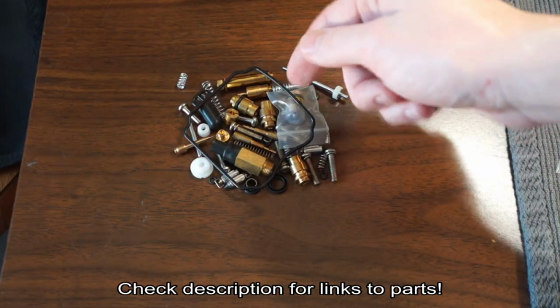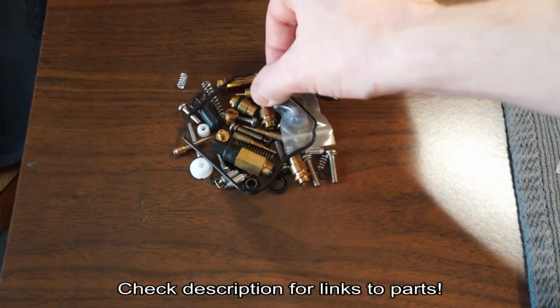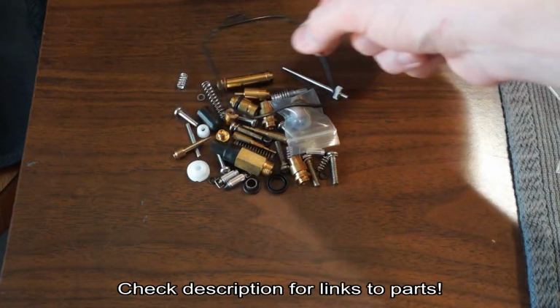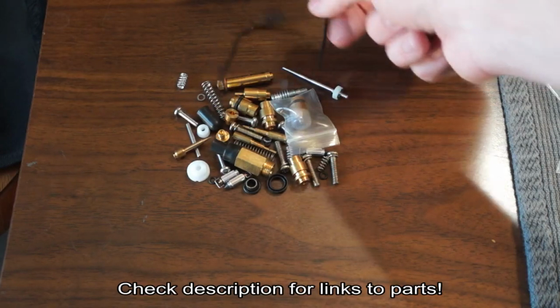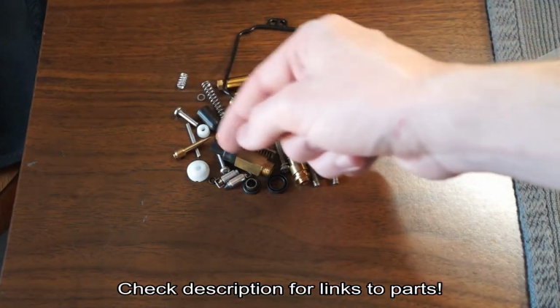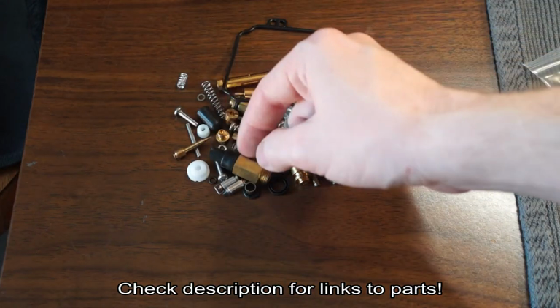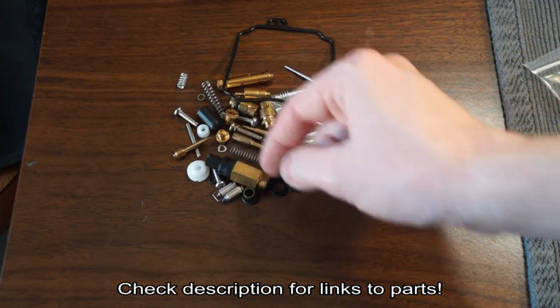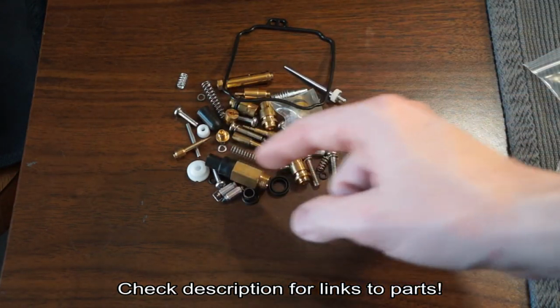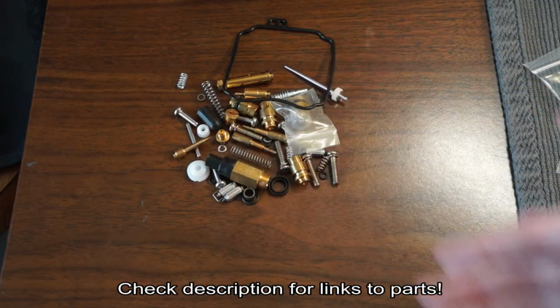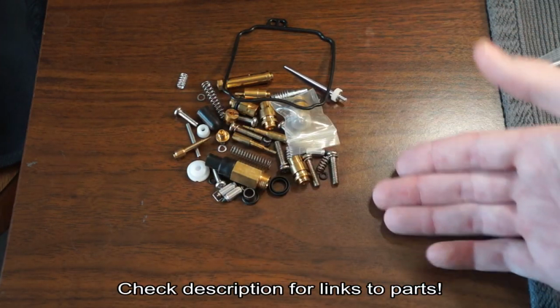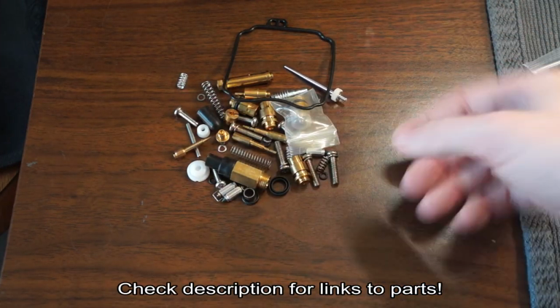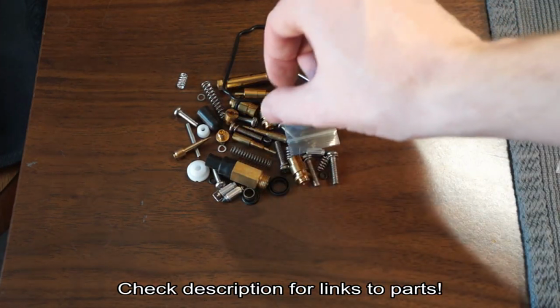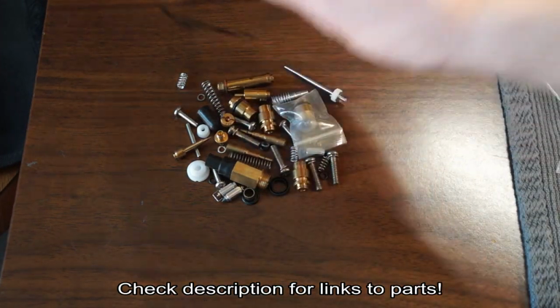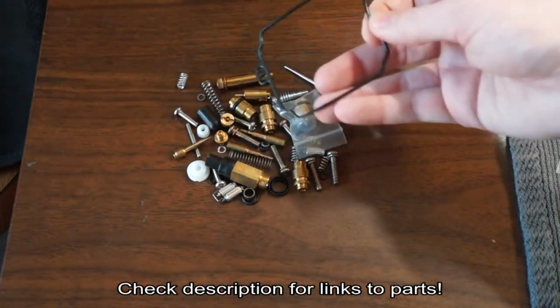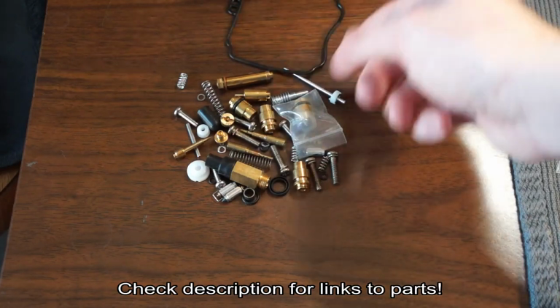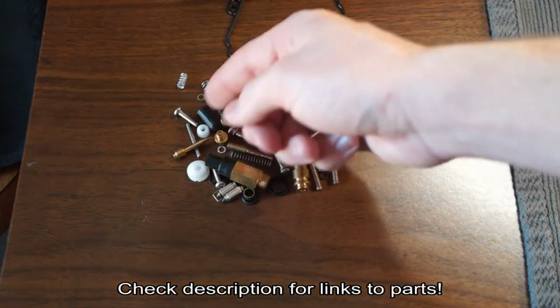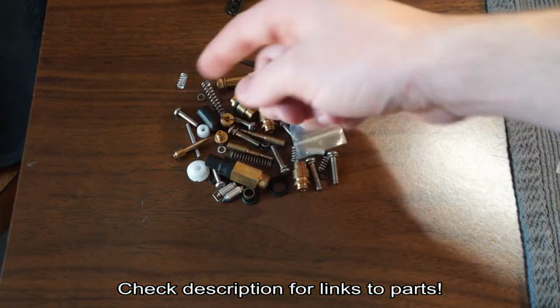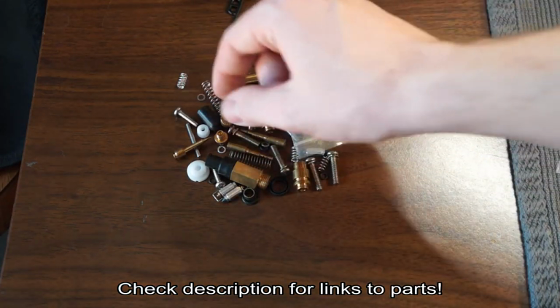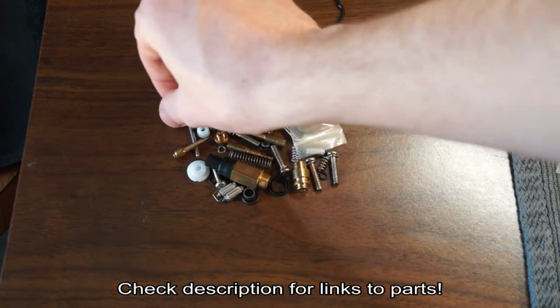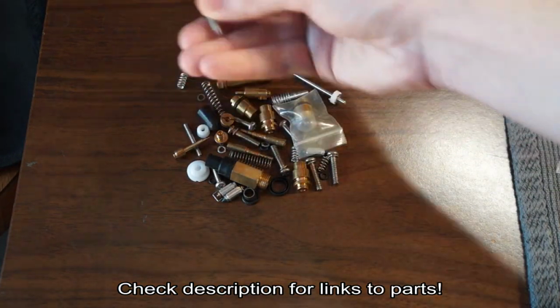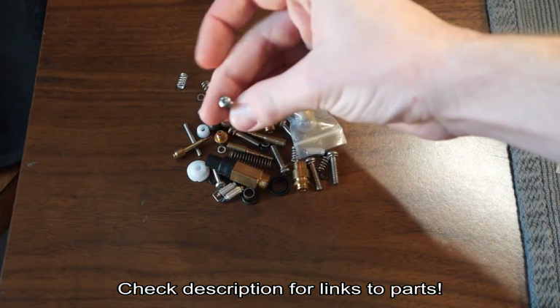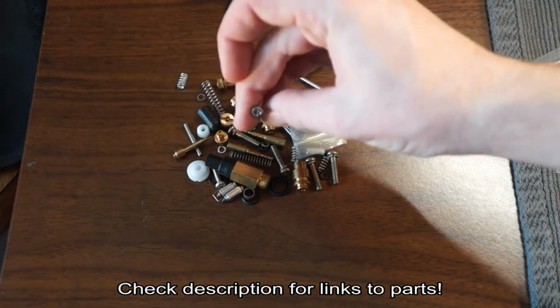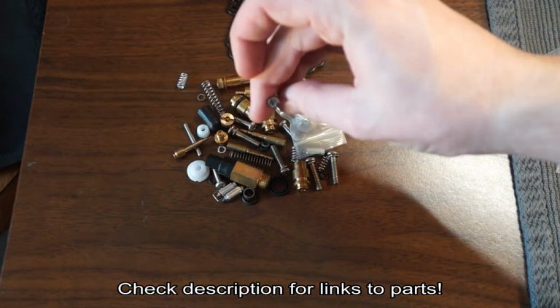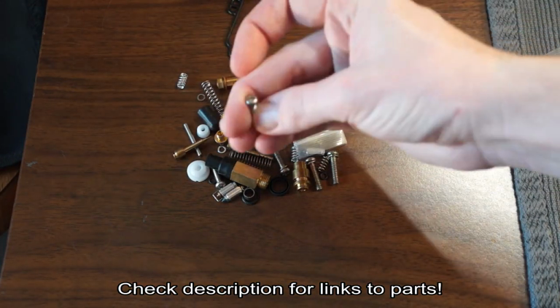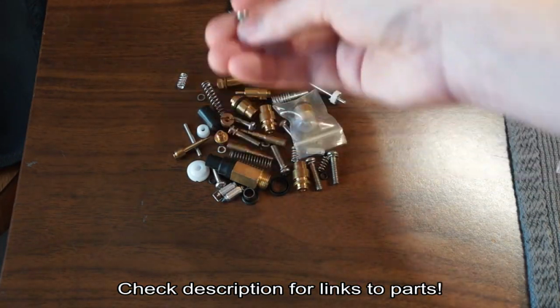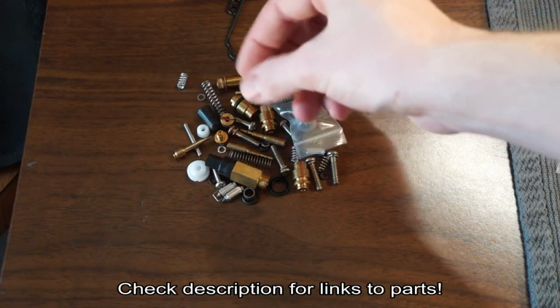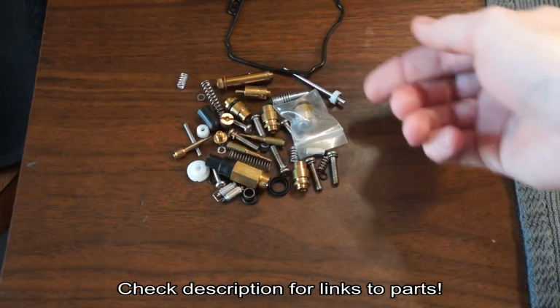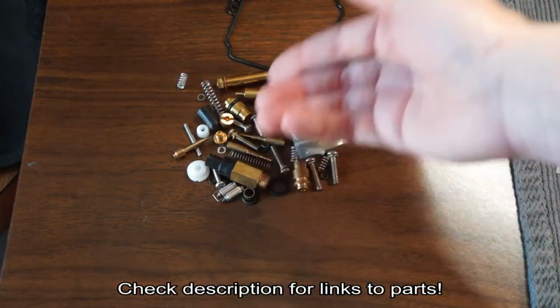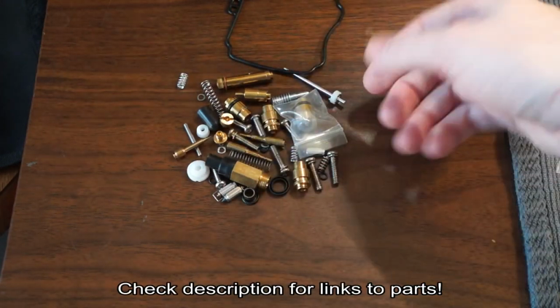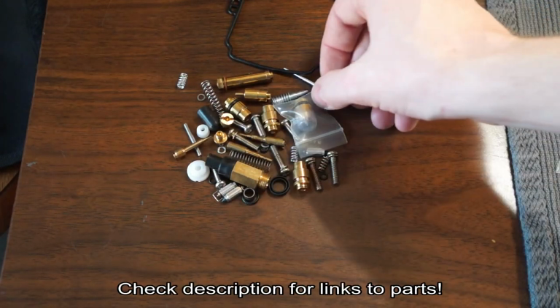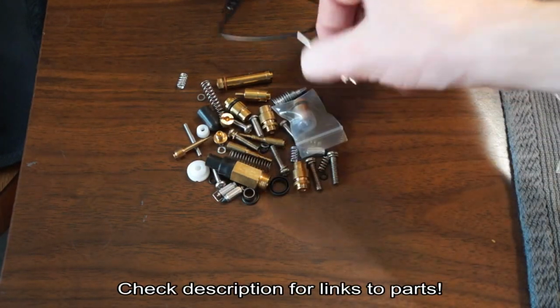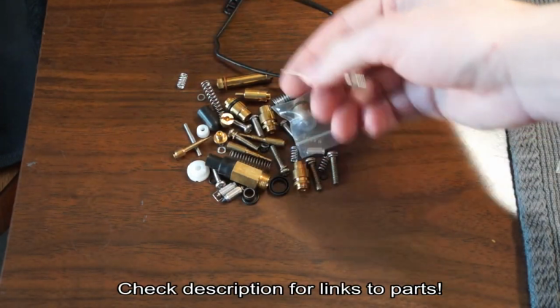But even so, it comes with all these things that you're going to need to be replacing anyway once you pull the carburetor apart. You've got a float bowl seal, you've got all sorts of O-rings and screws. If you happen to strip out any of the screws, here's some replacements. So it's pretty comprehensive.